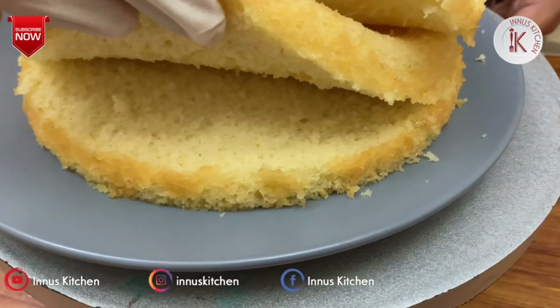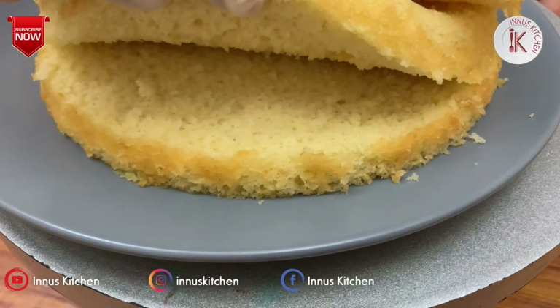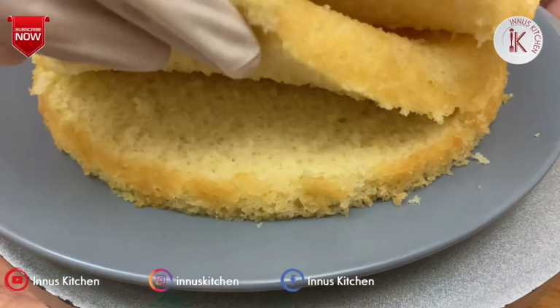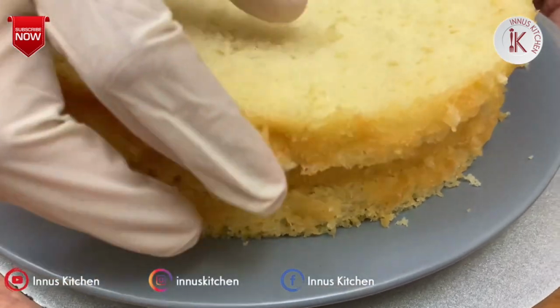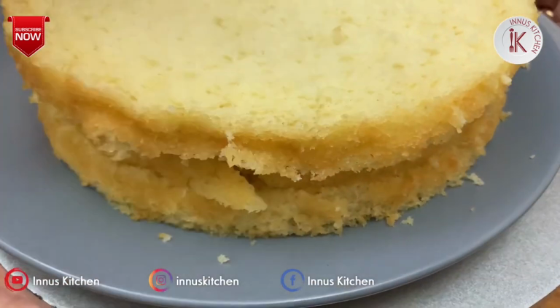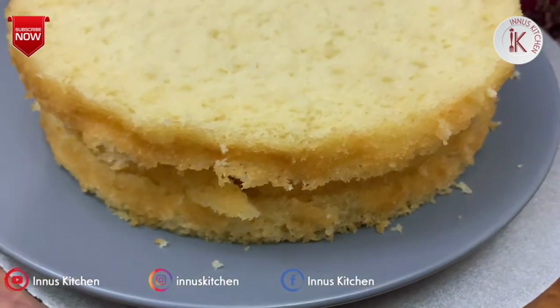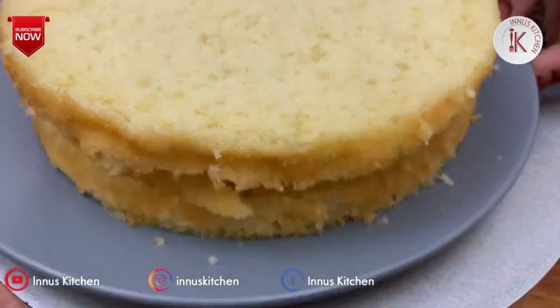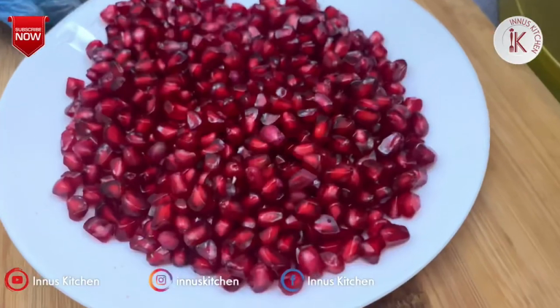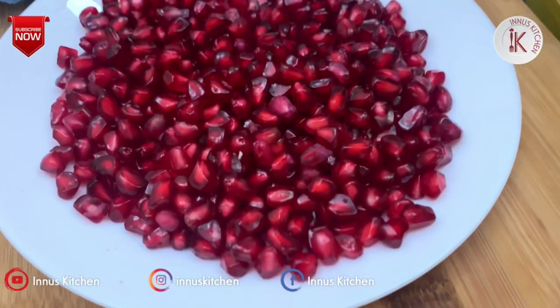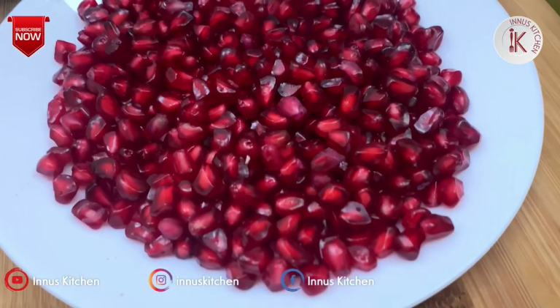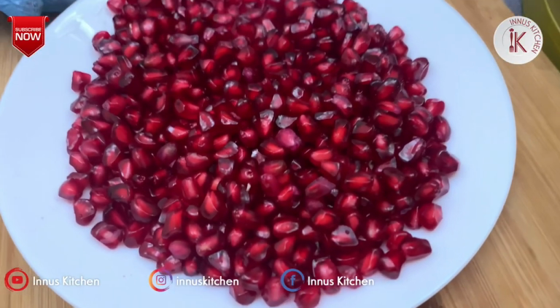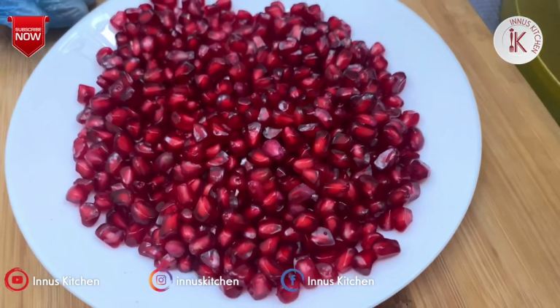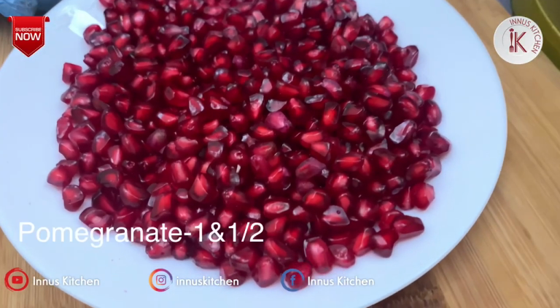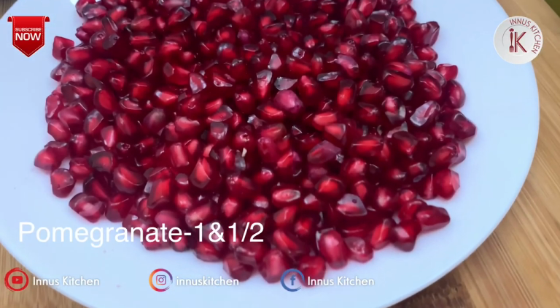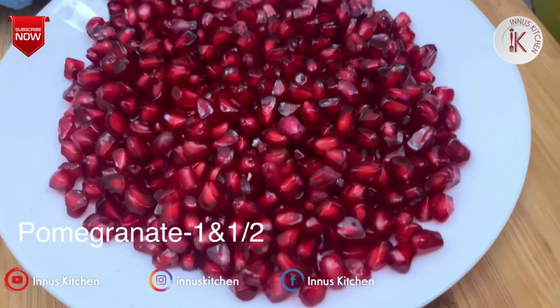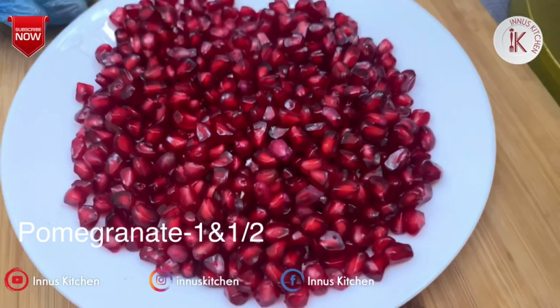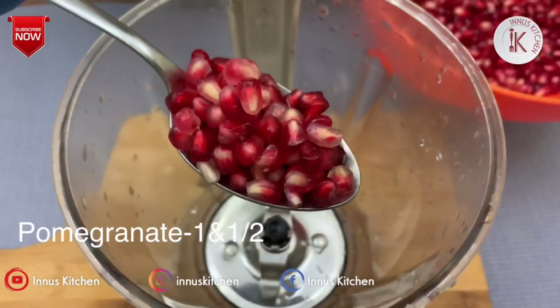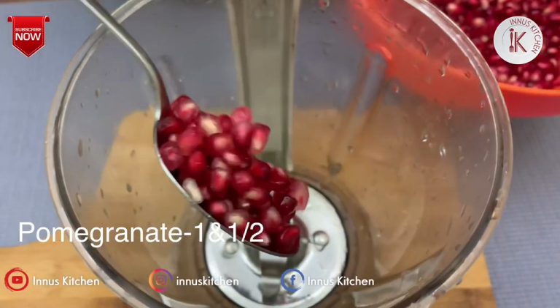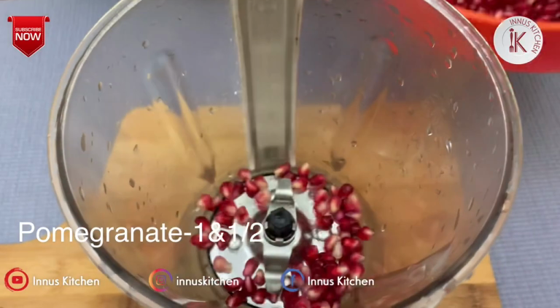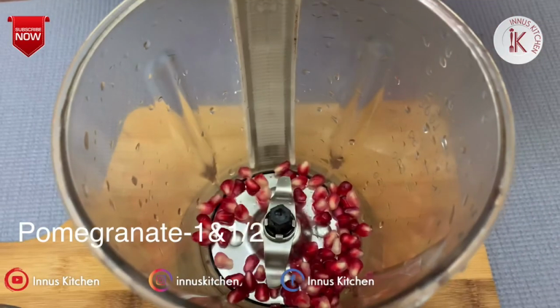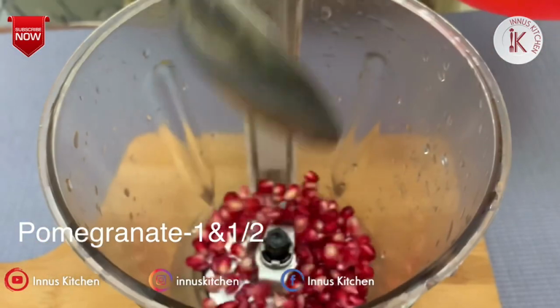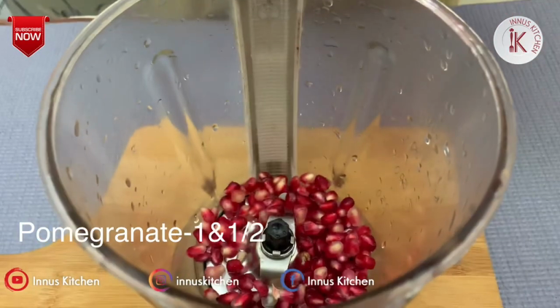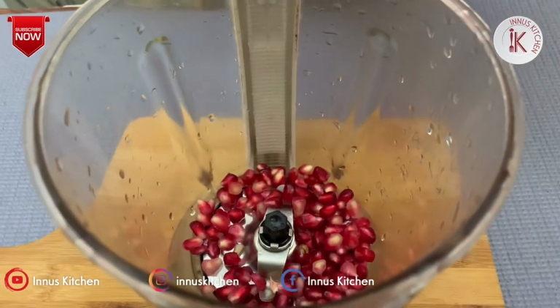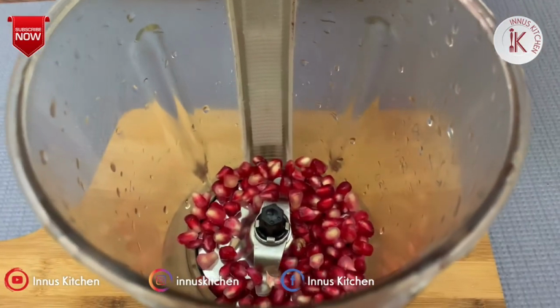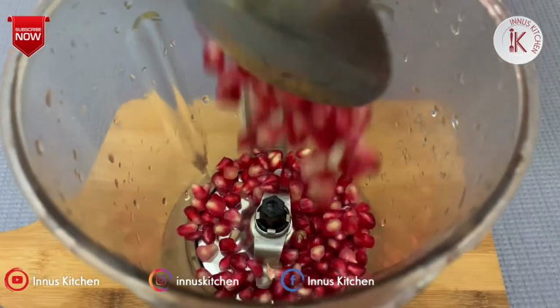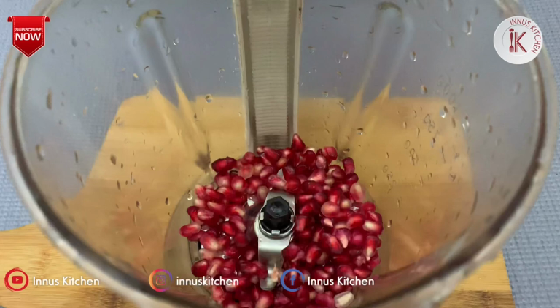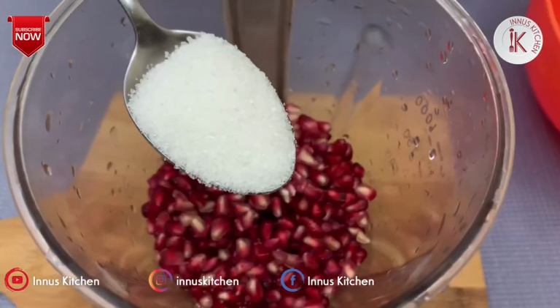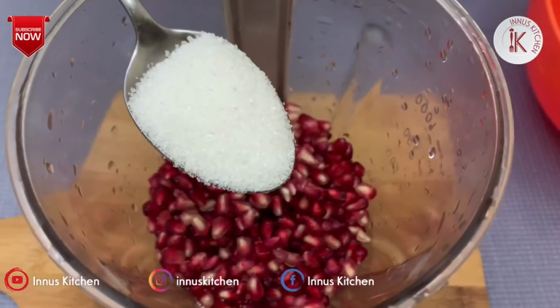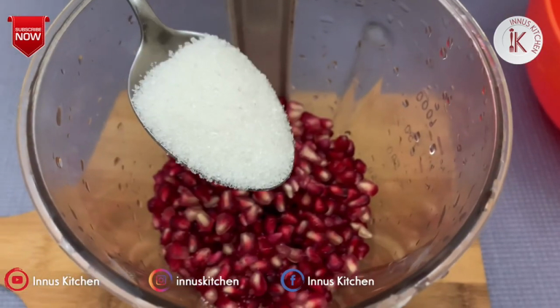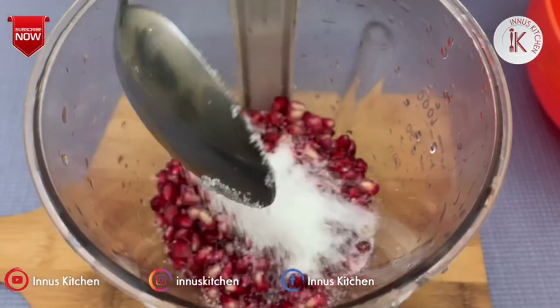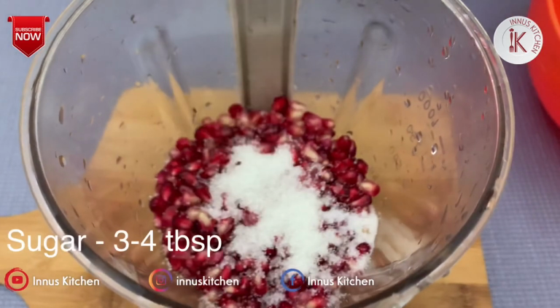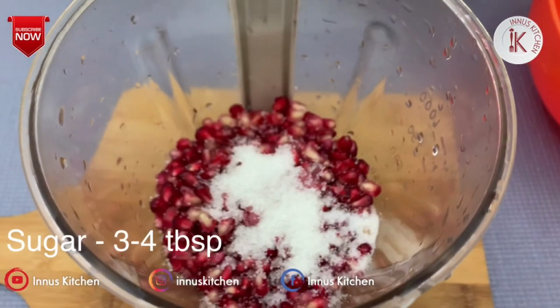I've cut the cake into three layers. I'll add three tablespoons of vanilla to the mixture.